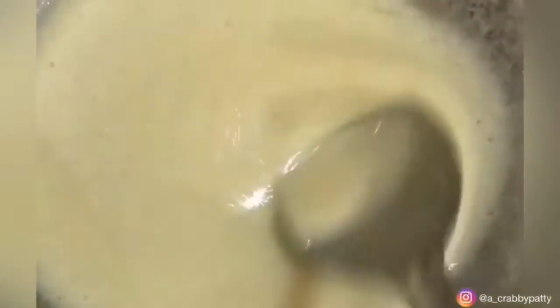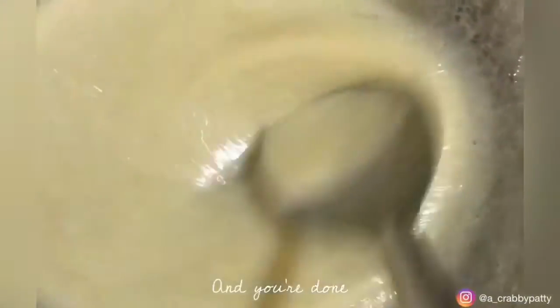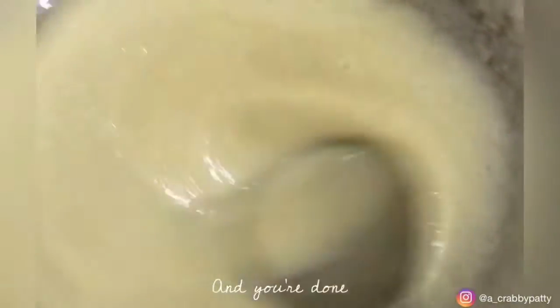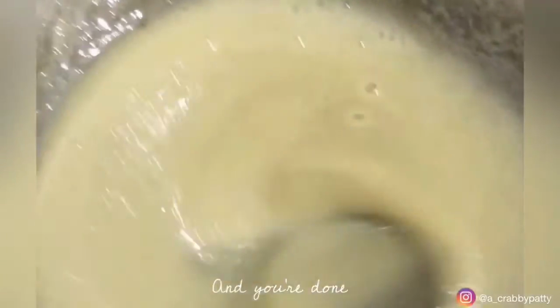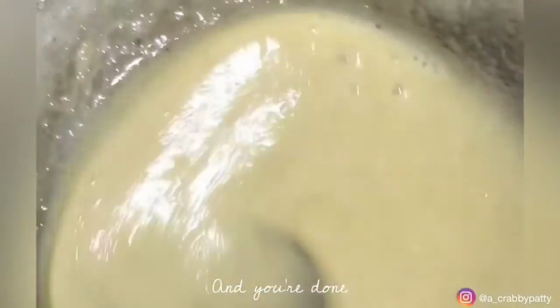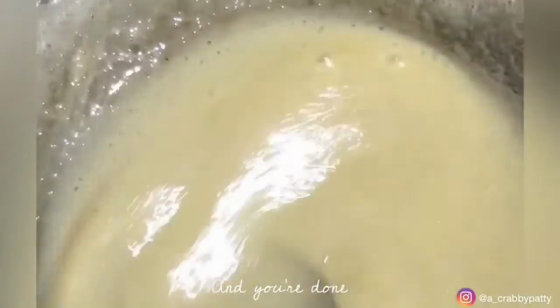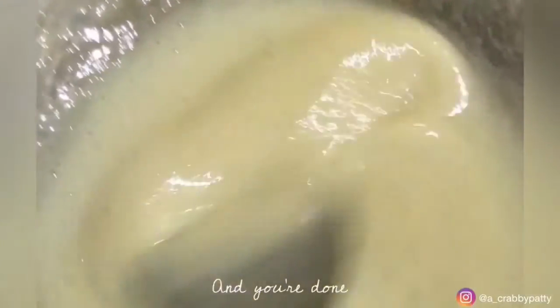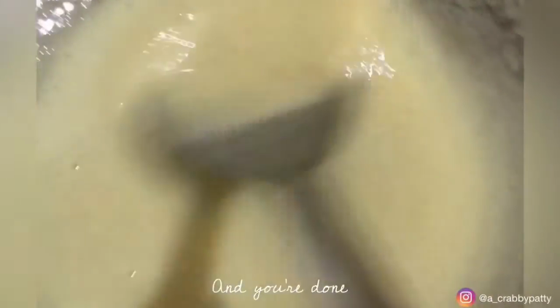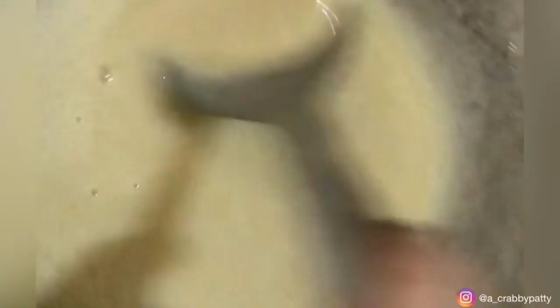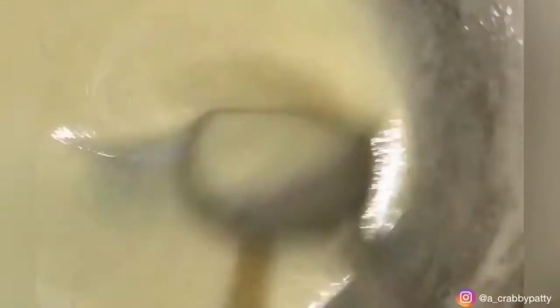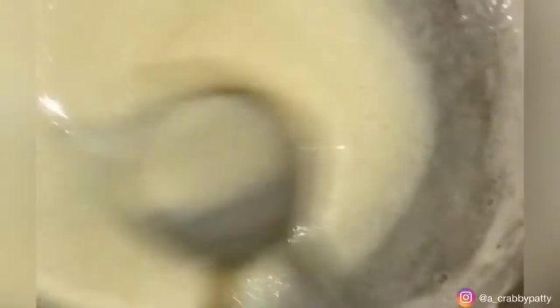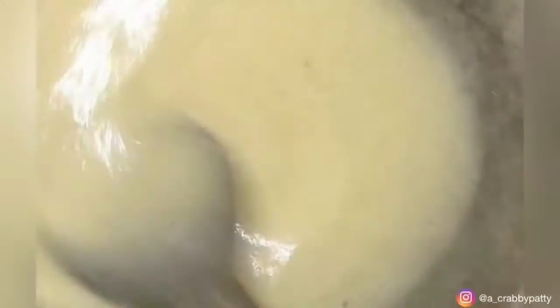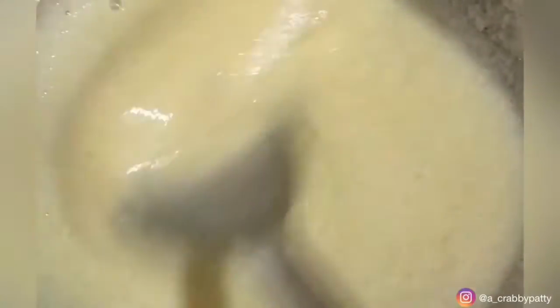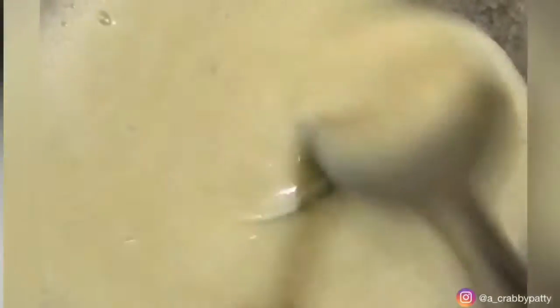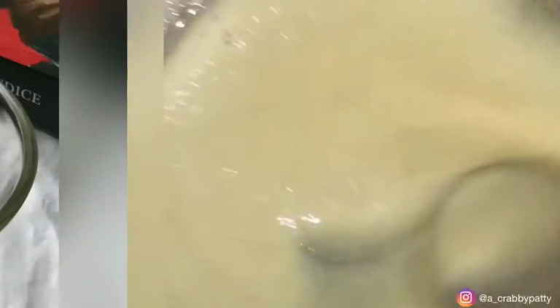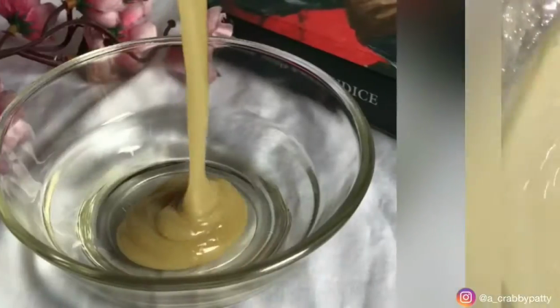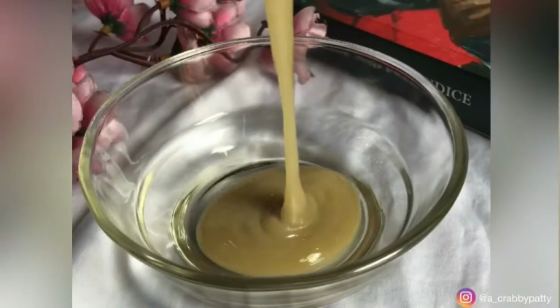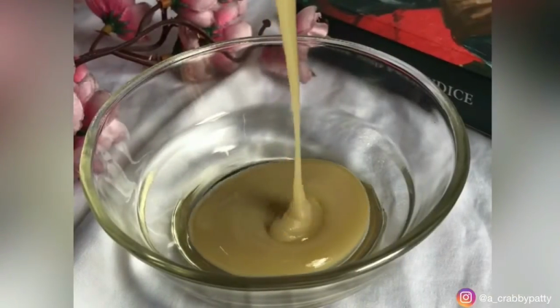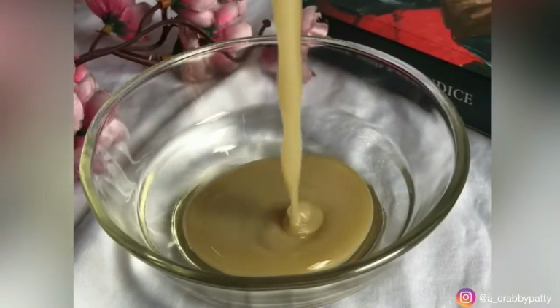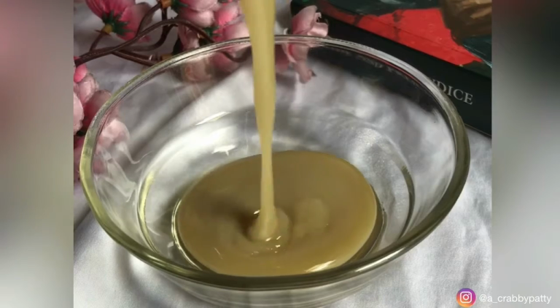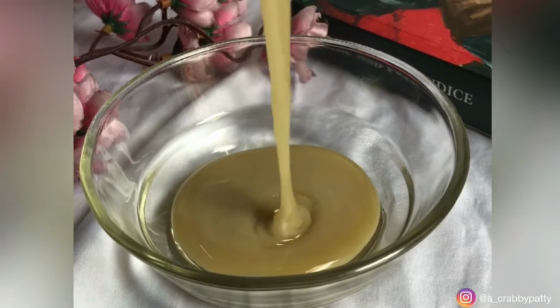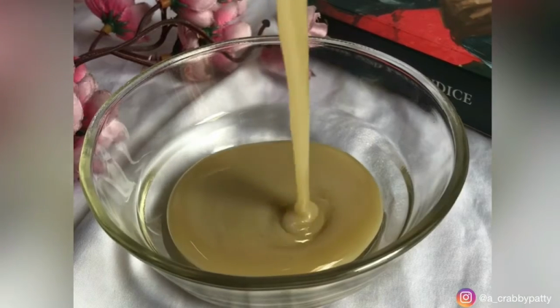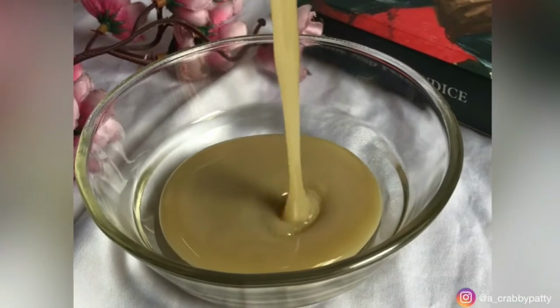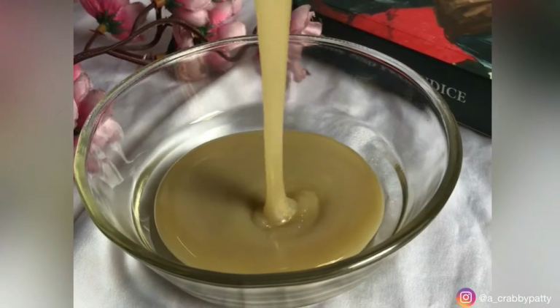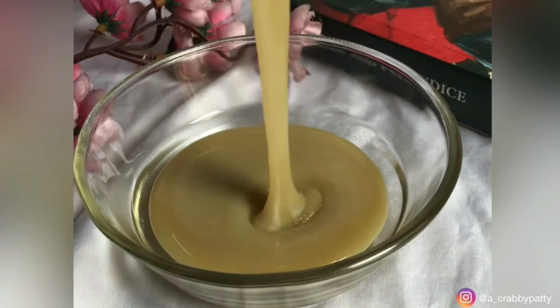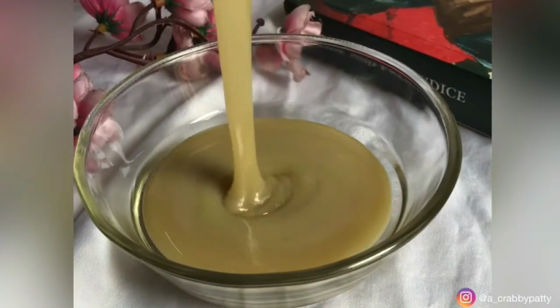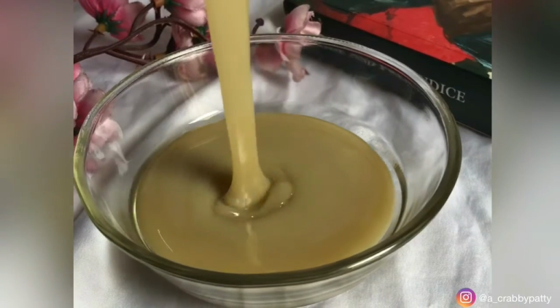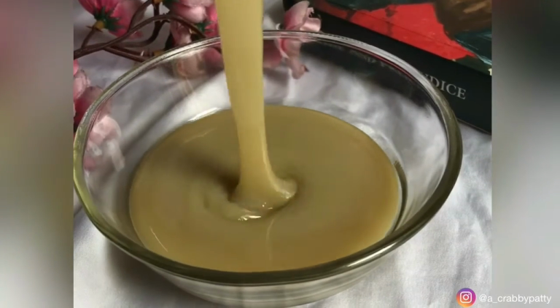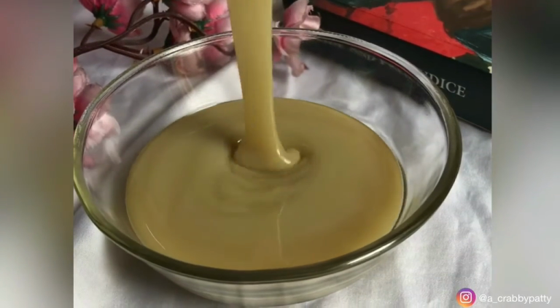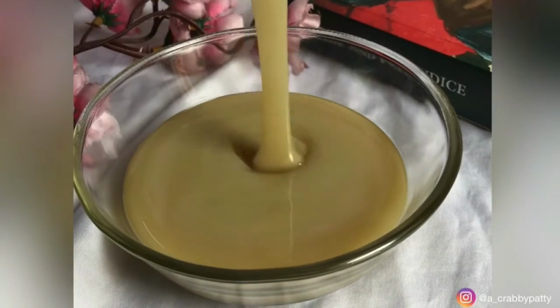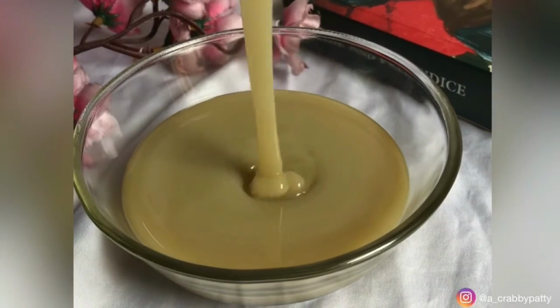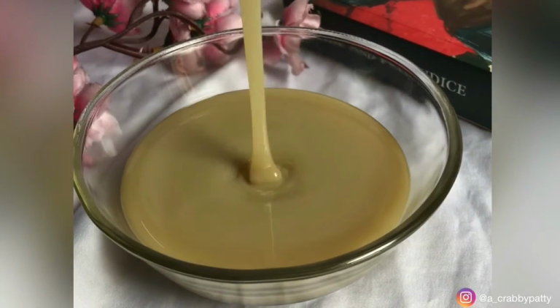You will be surprised how creamy it turns out, trust me. Now pour it into a jar and use it to make ice cream, cakes, cookies, anything you like.